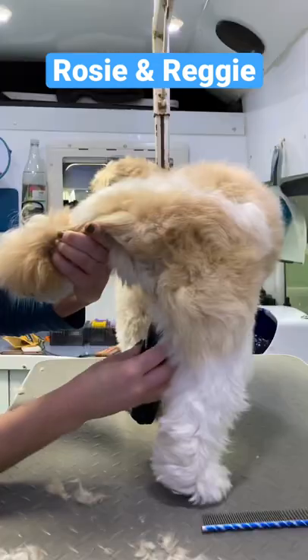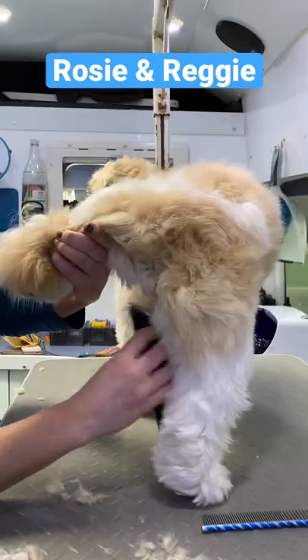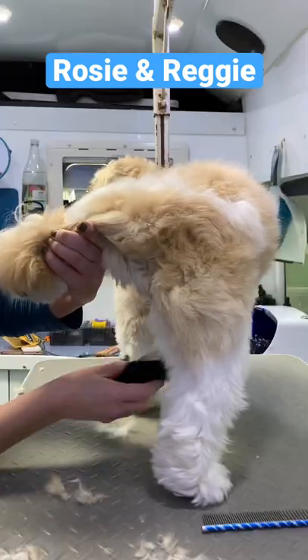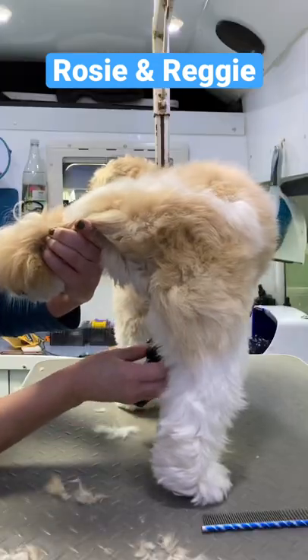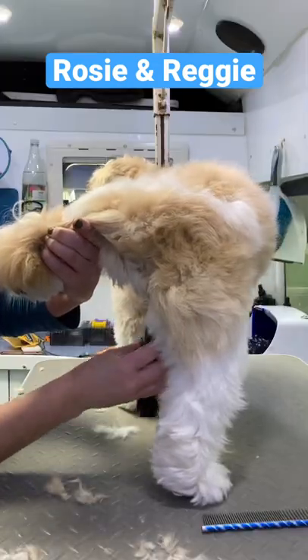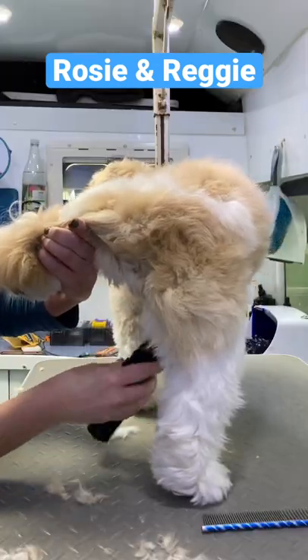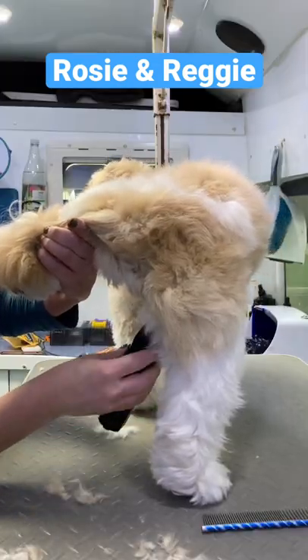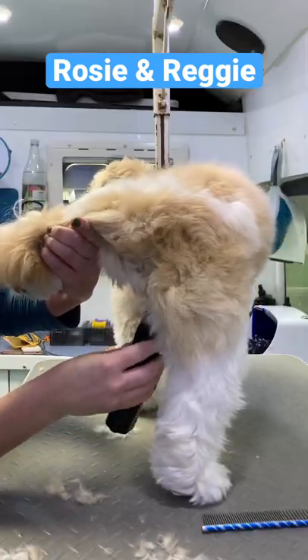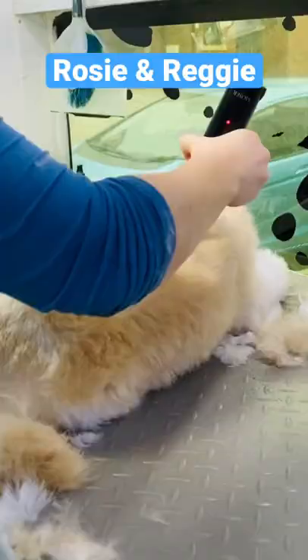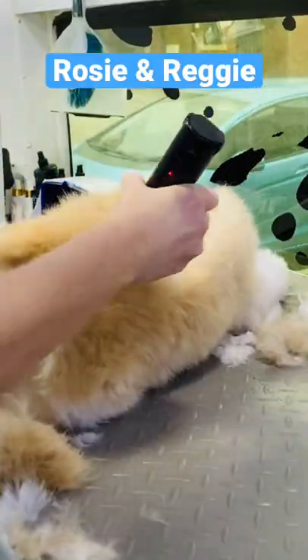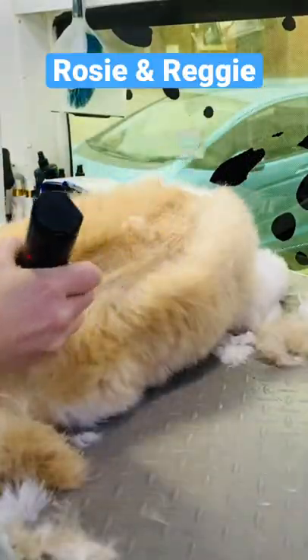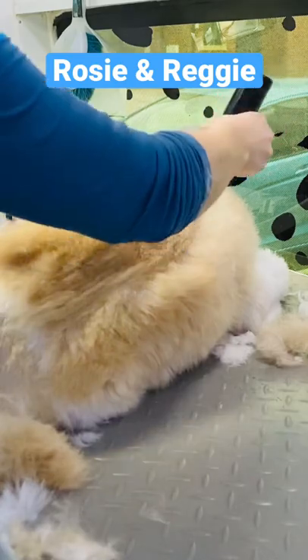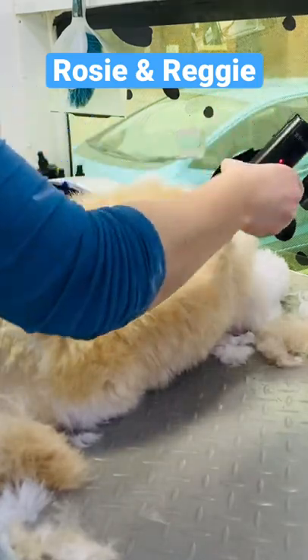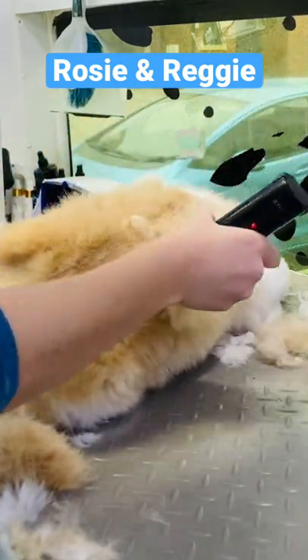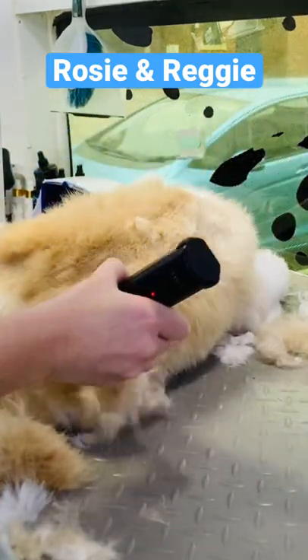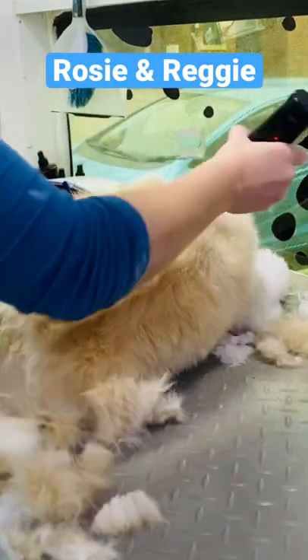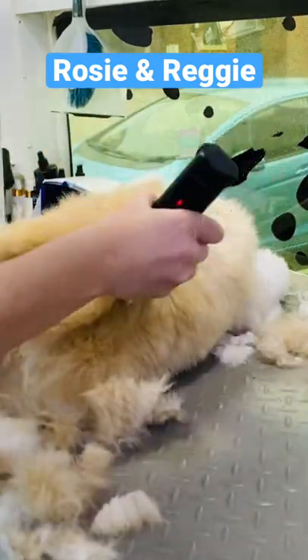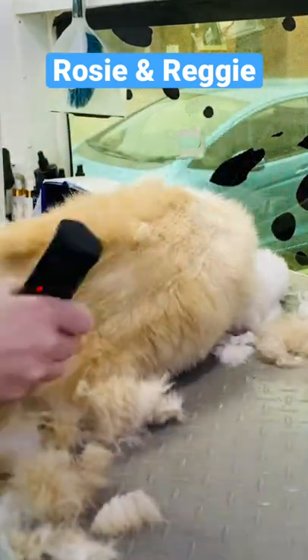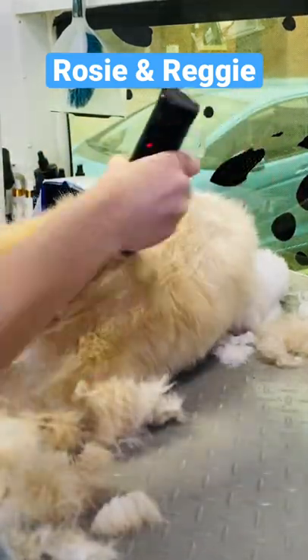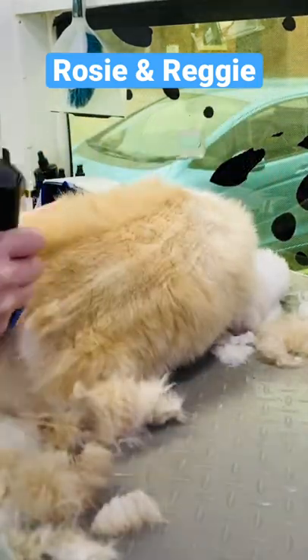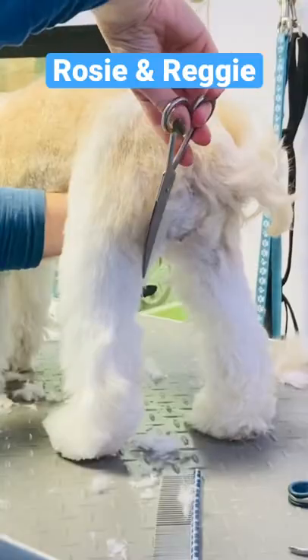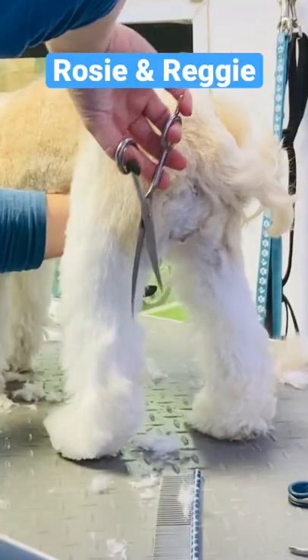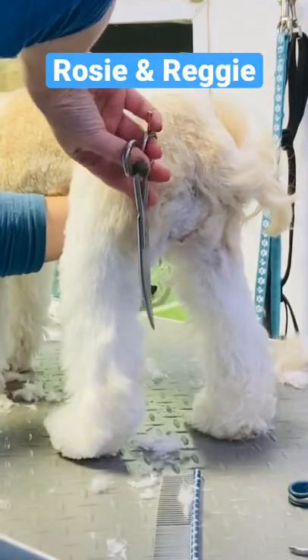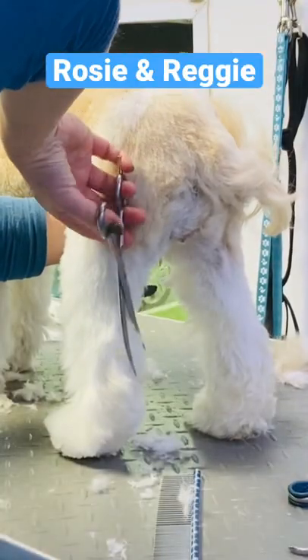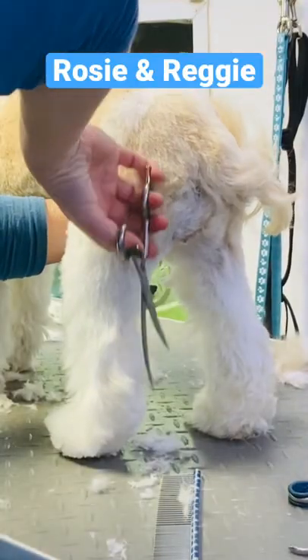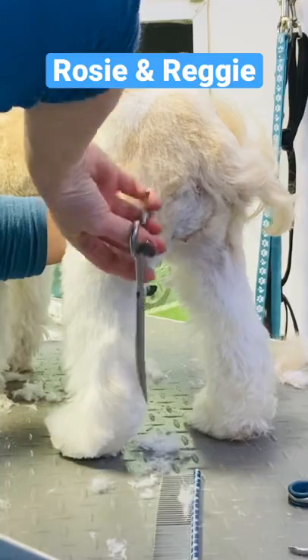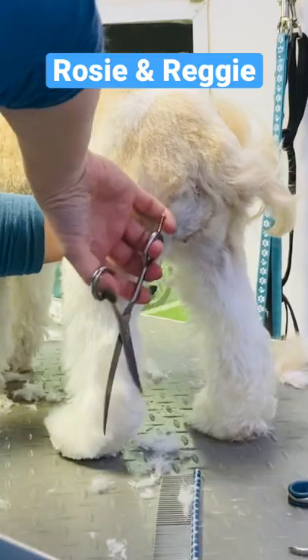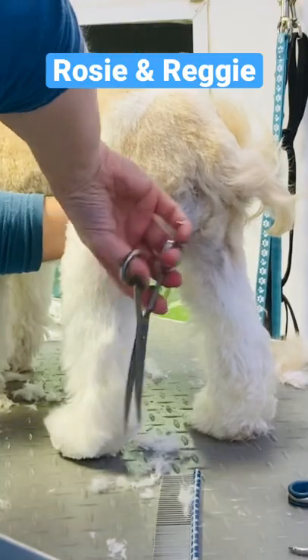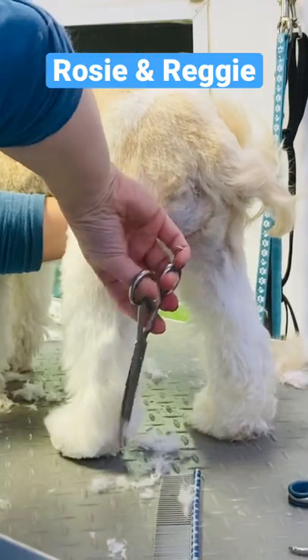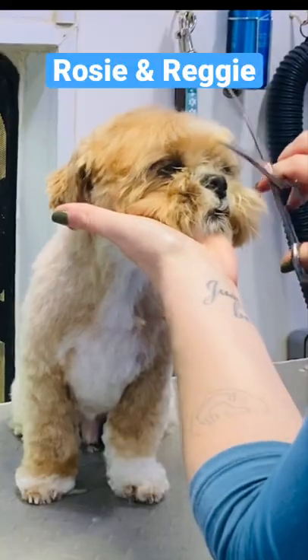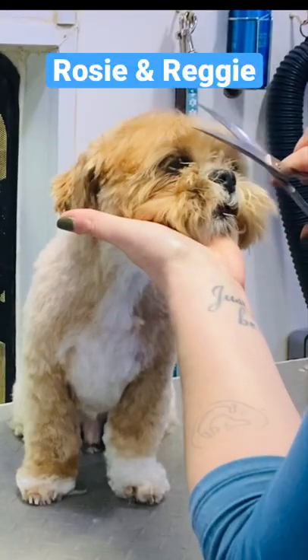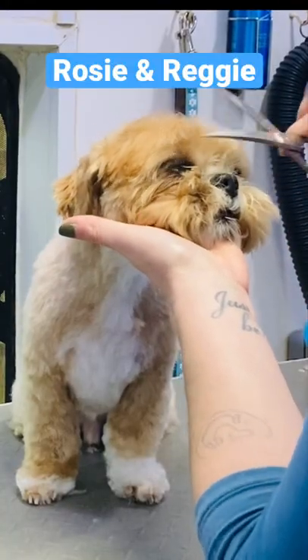Nice little bikini tidy for Miss Rosie. Clipped them both using my trimmers and a comb attachment — I find it gives a nice finish. Scissored the legs, mostly with my curves. Tidied the eyes and the face.